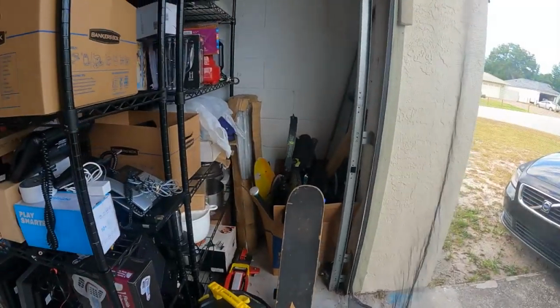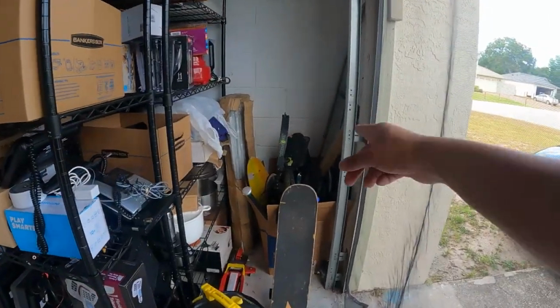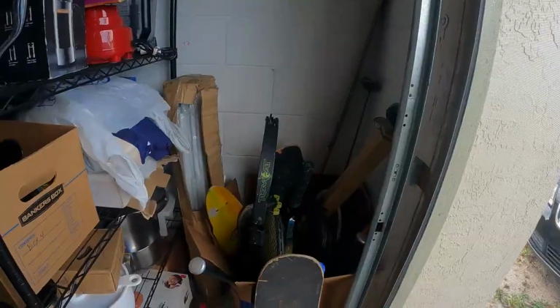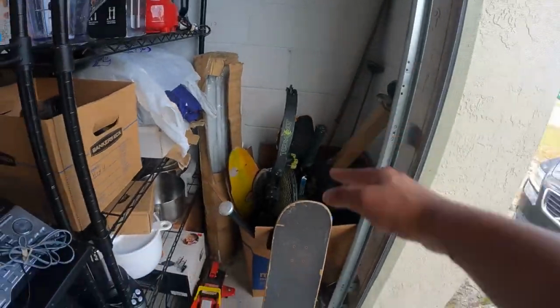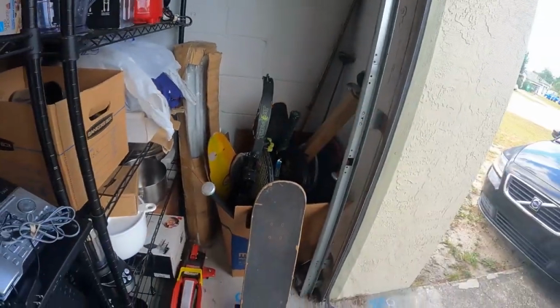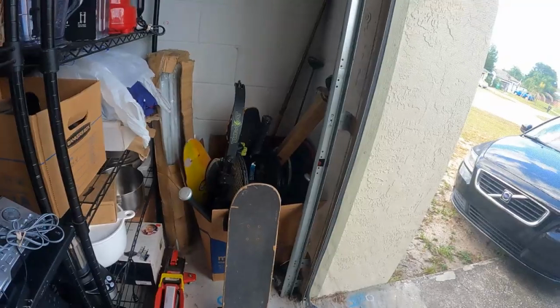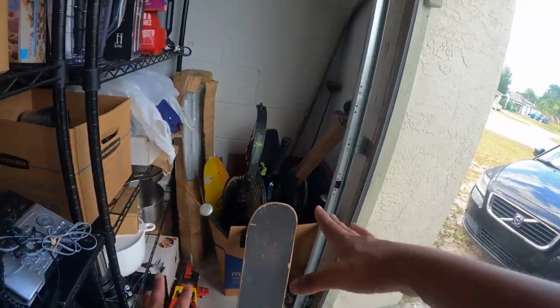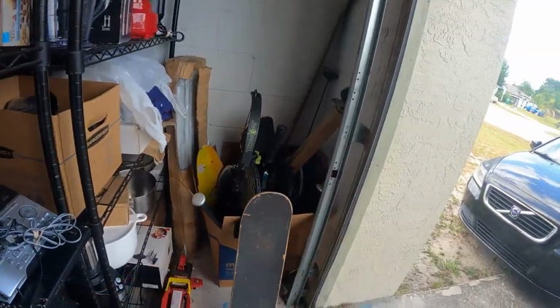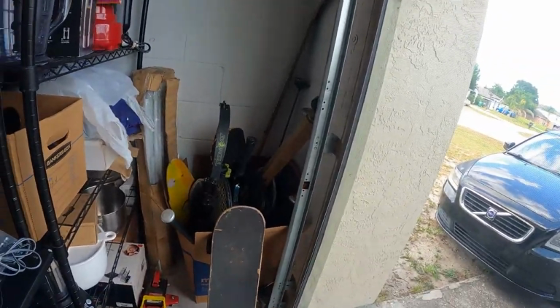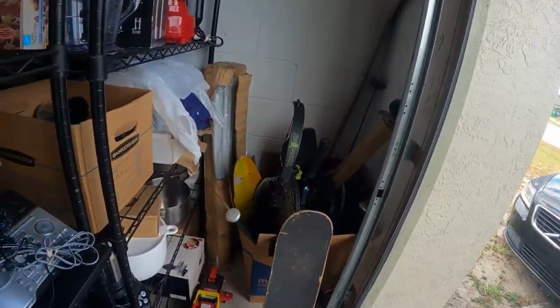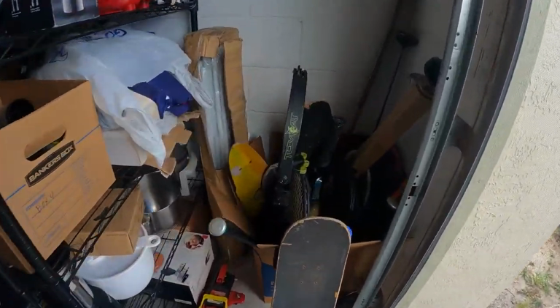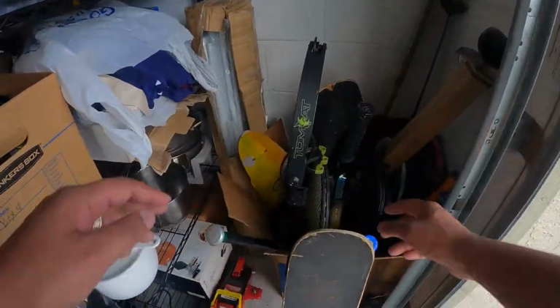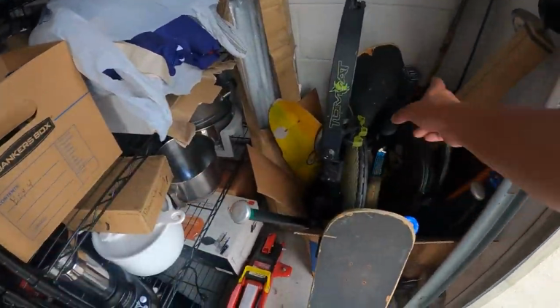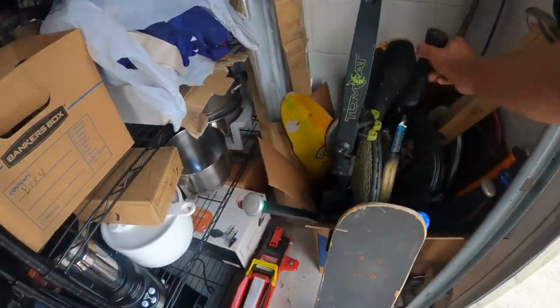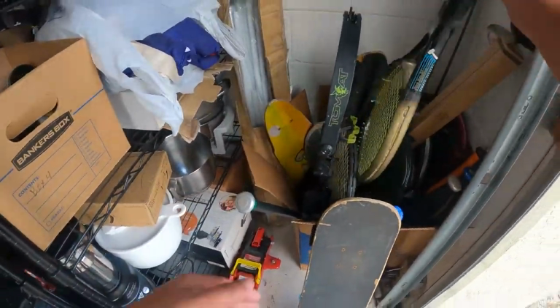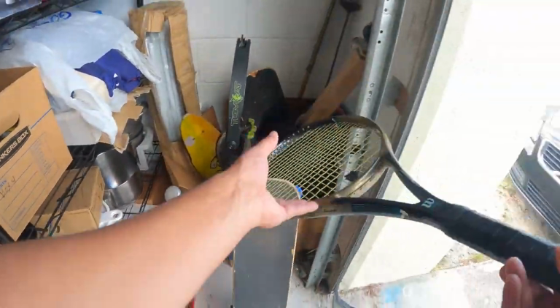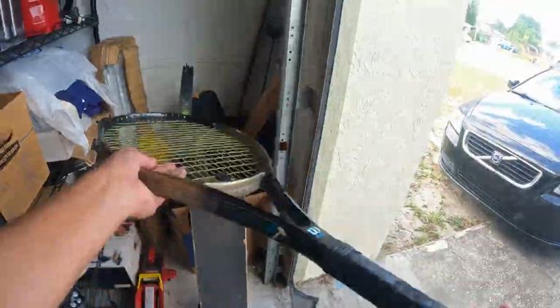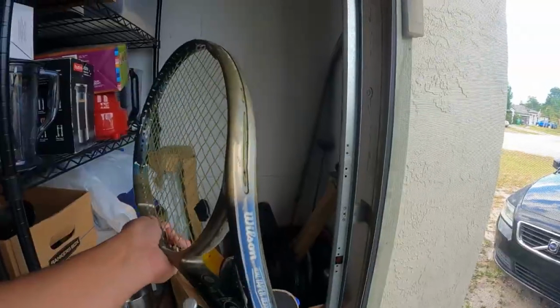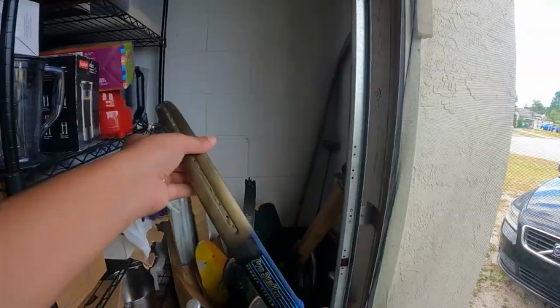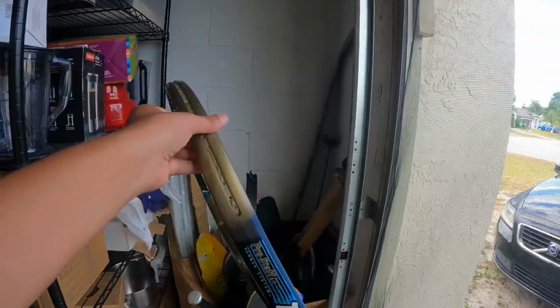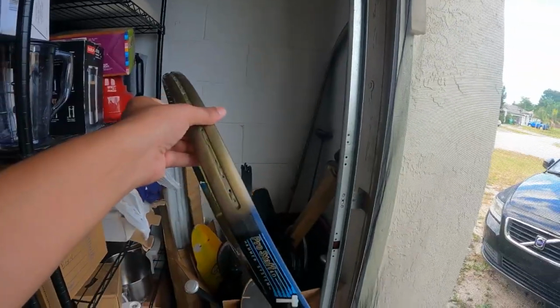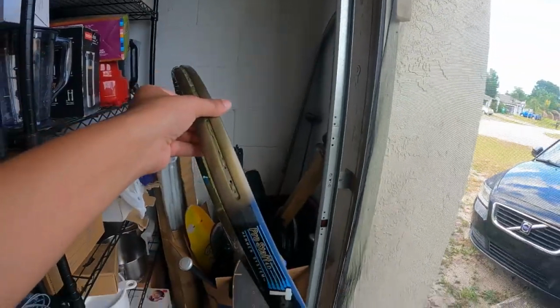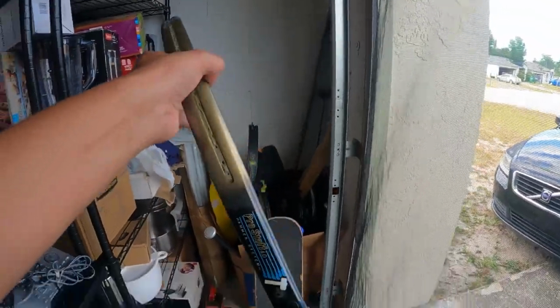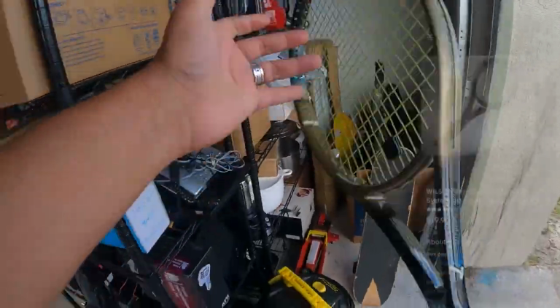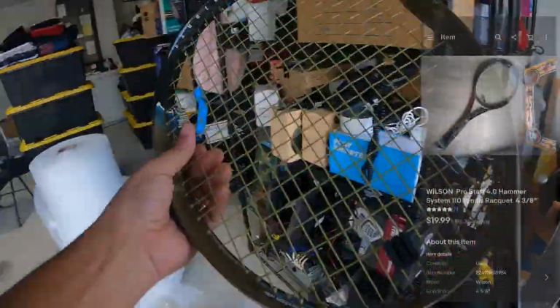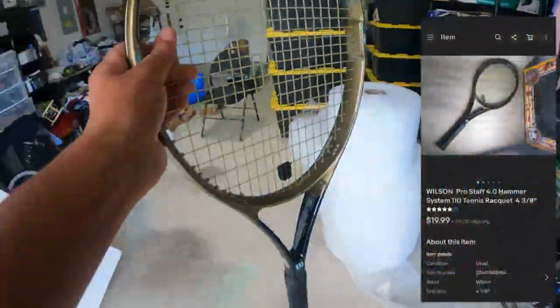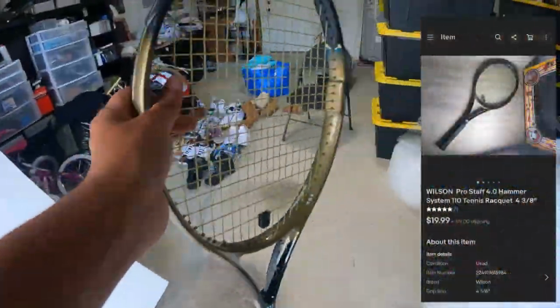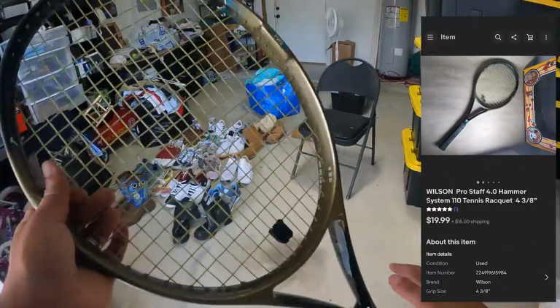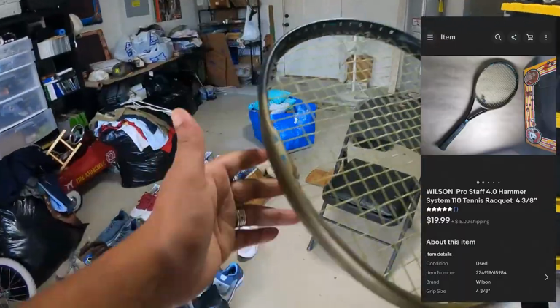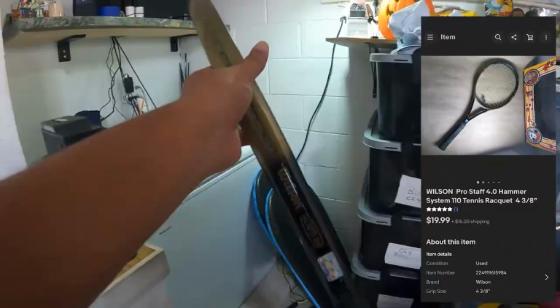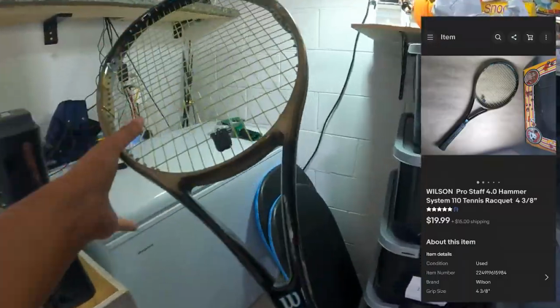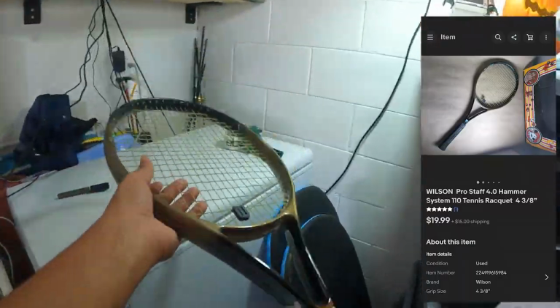Alright, next thing that sold is in my sports bin — it has the bats and all the sports-related items. It's this Wilson Pro Staff 4.0 and it sold for $19.99 plus $15 shipping.